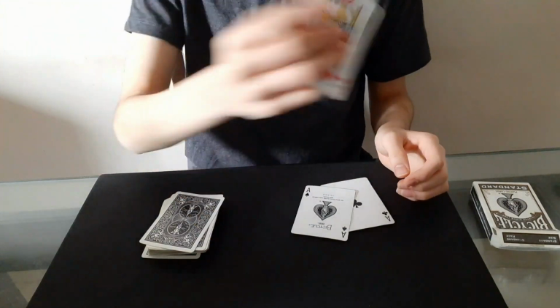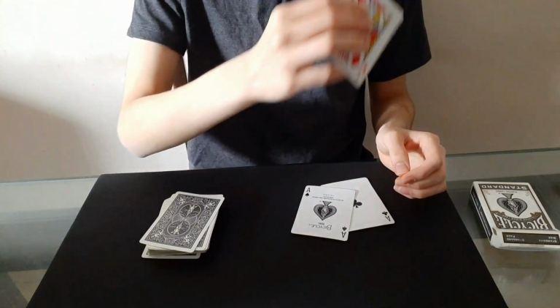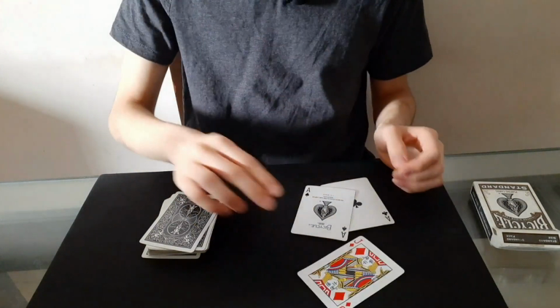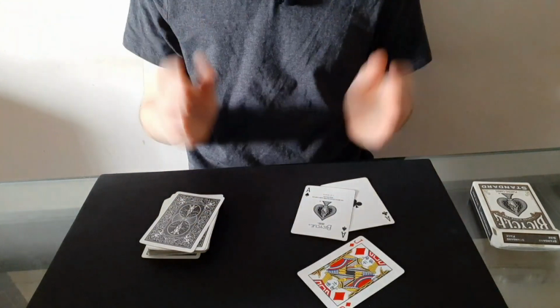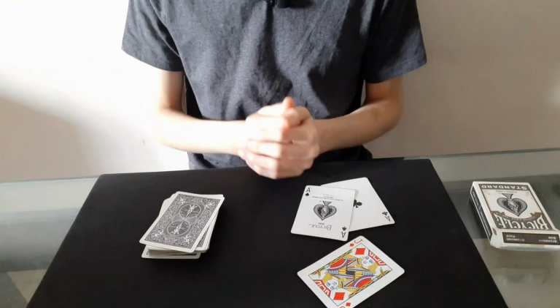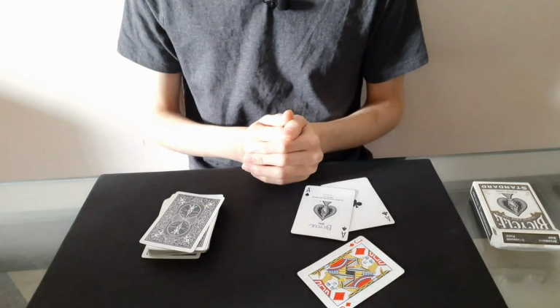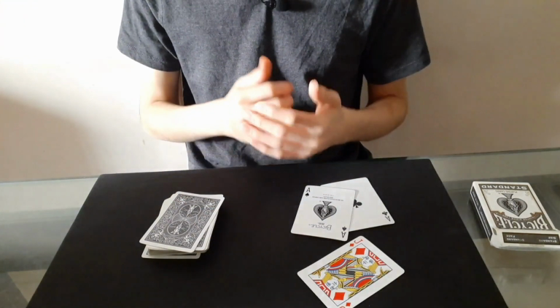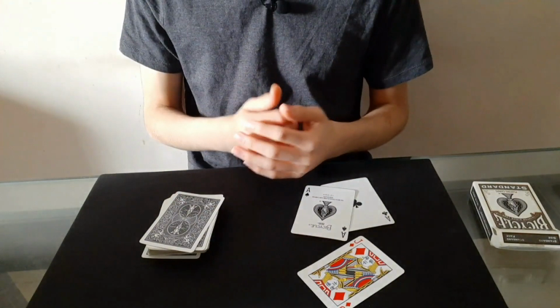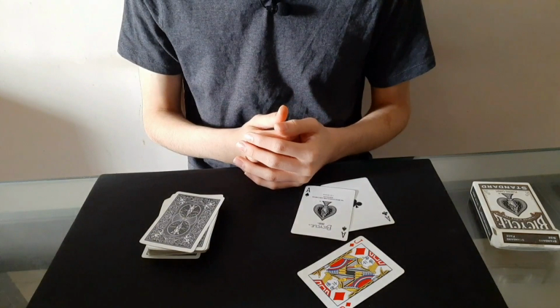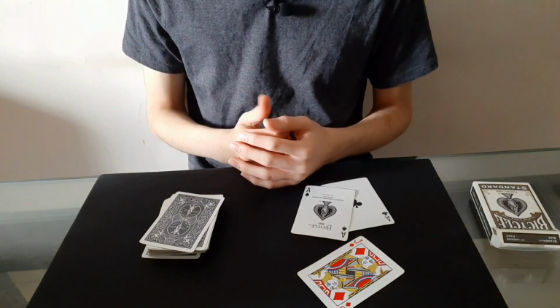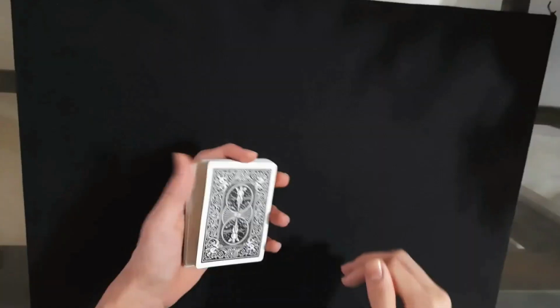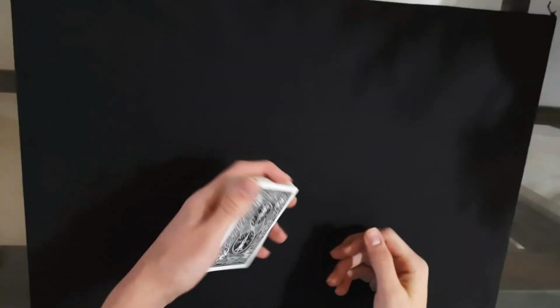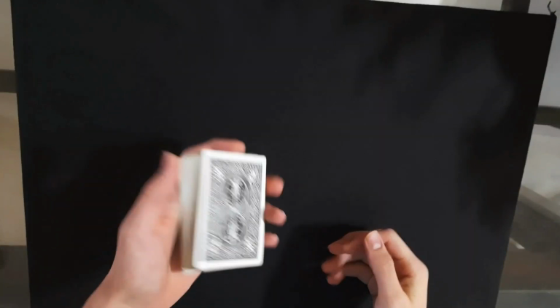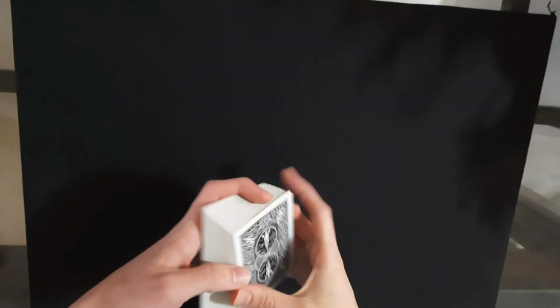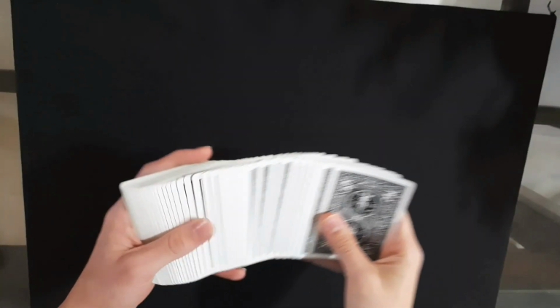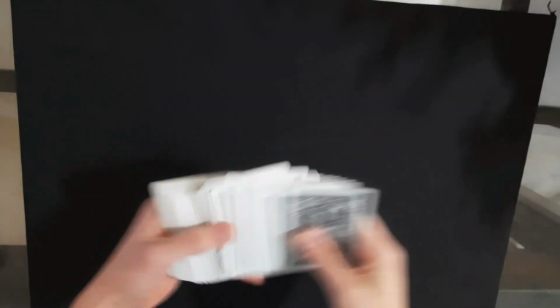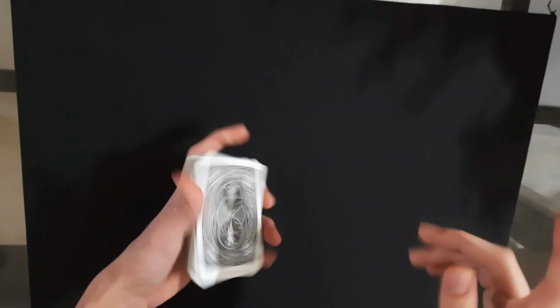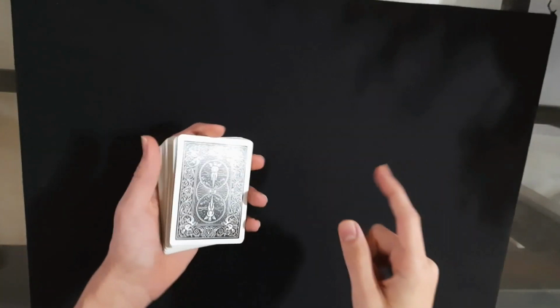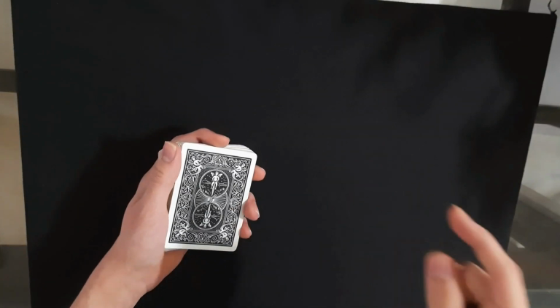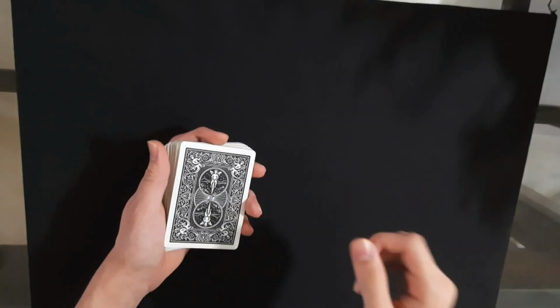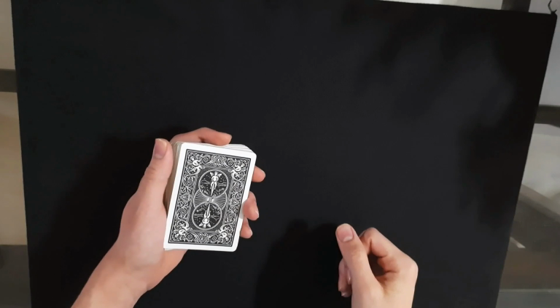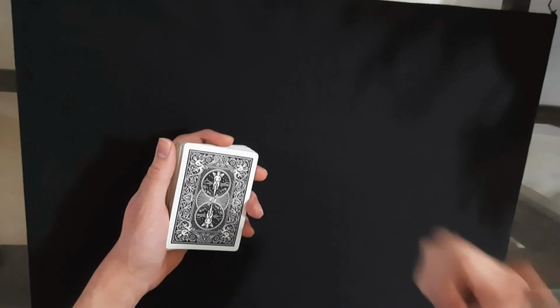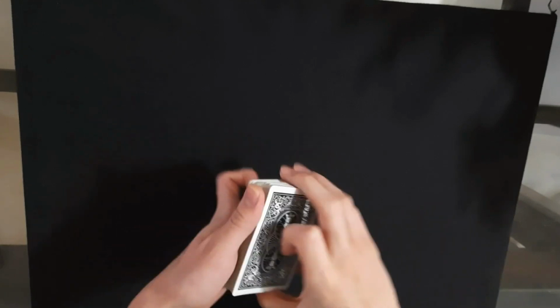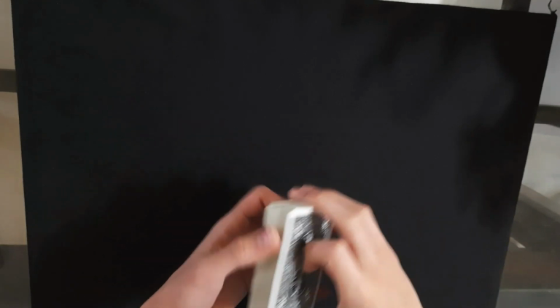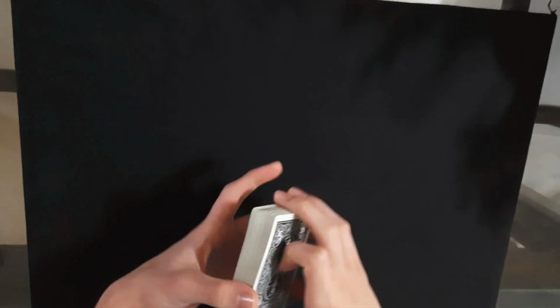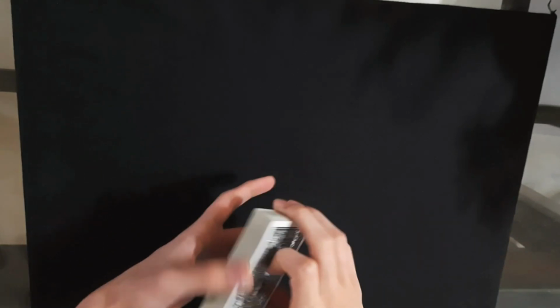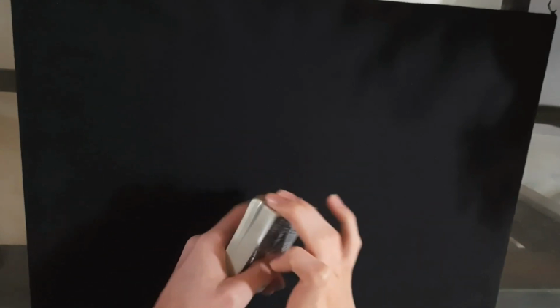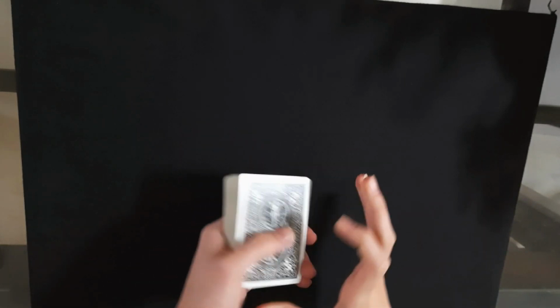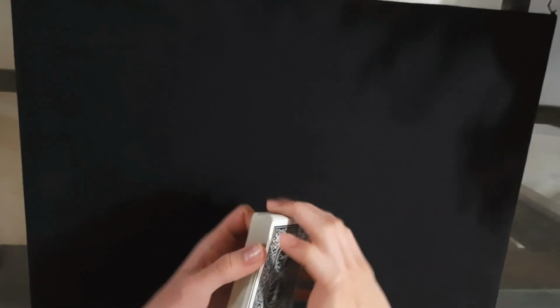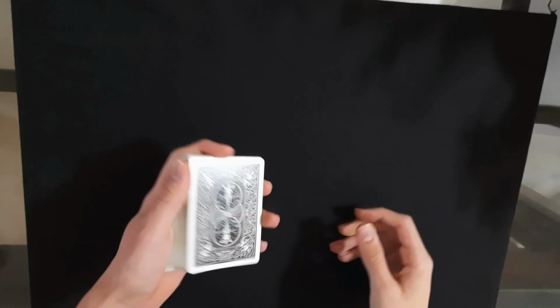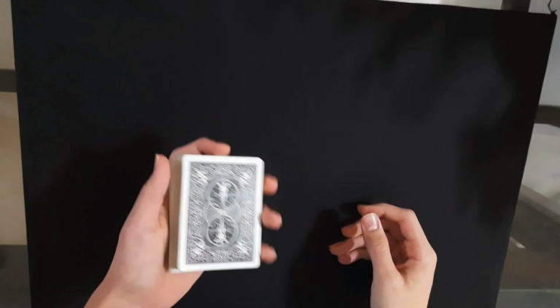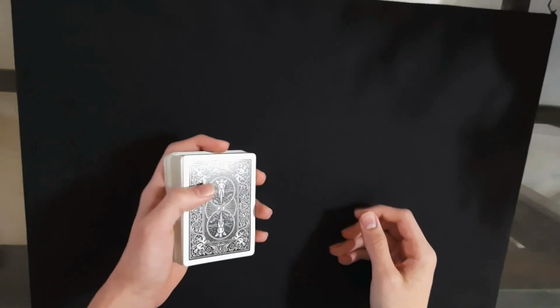So yeah, that's the card trick. I really hope that you enjoyed. Now let's get into the tutorial. And by the way, if you're still not subscribed to the channel make sure to do so — it really helps out a lot. Anyways, here's how you can do this card trick.